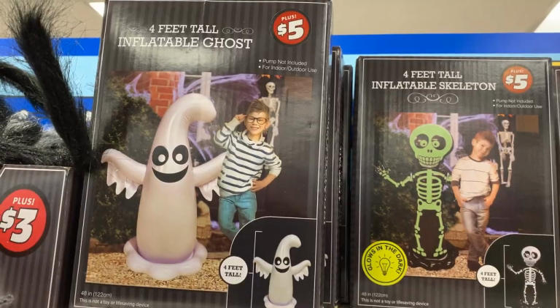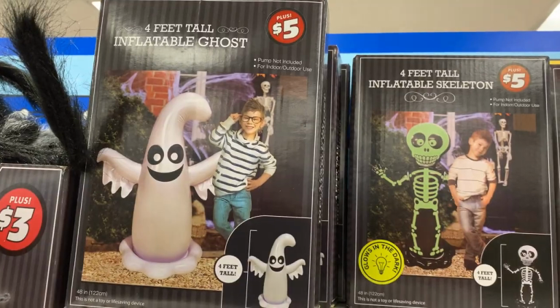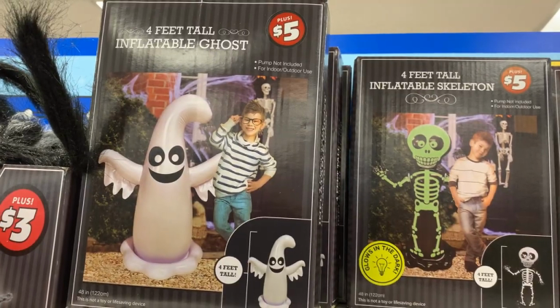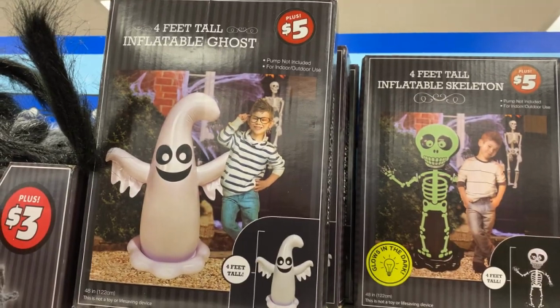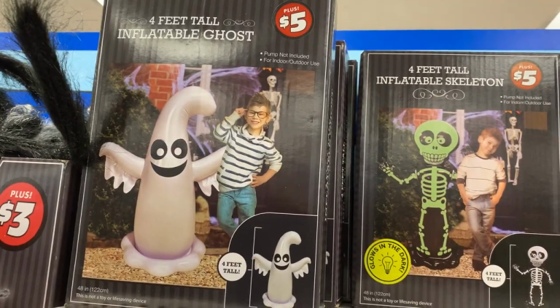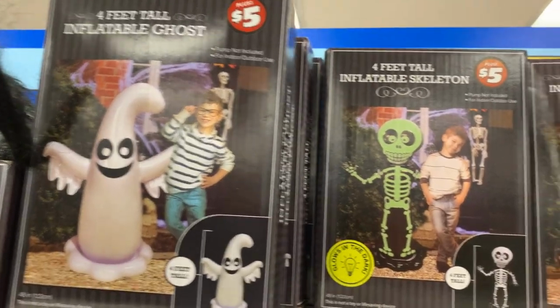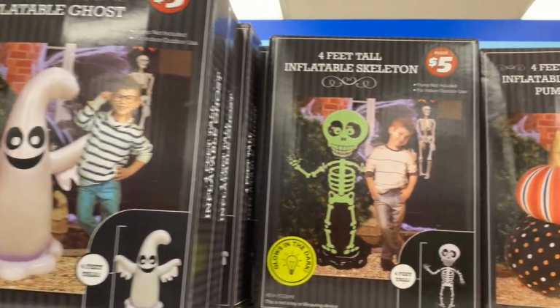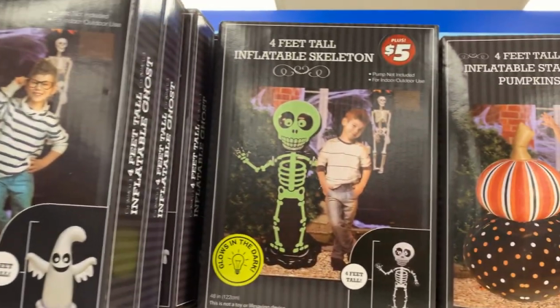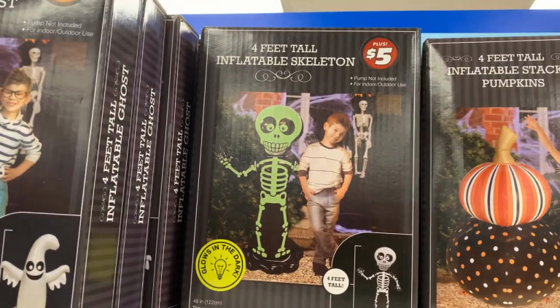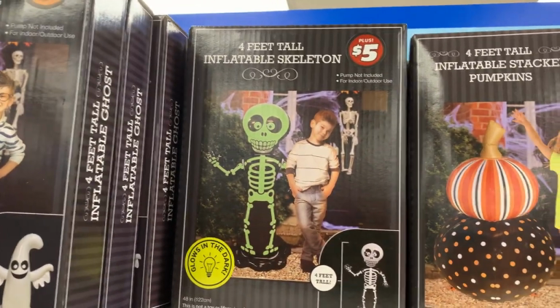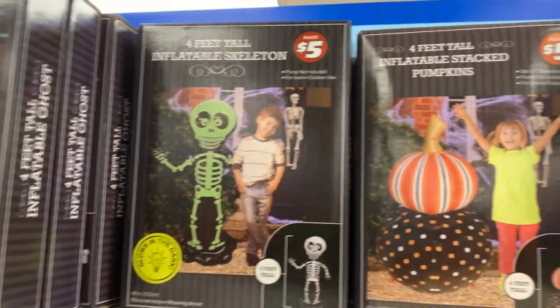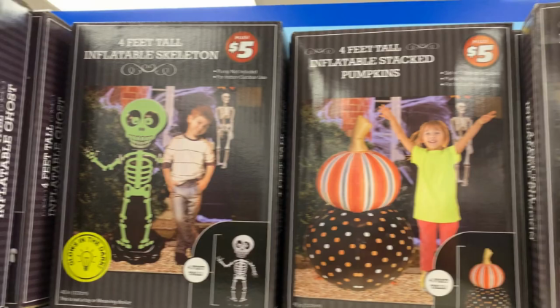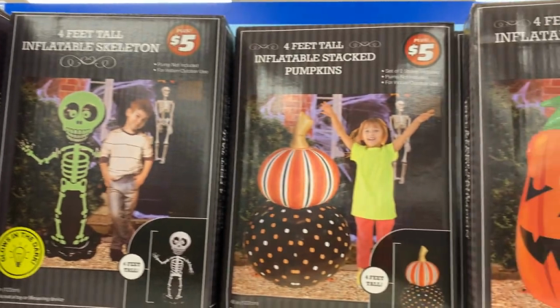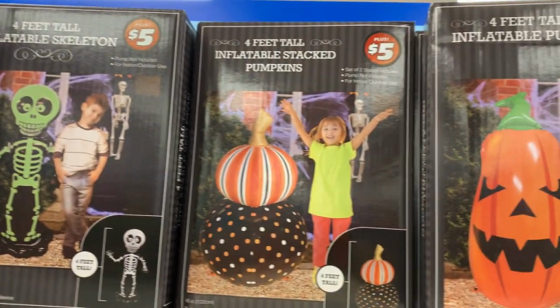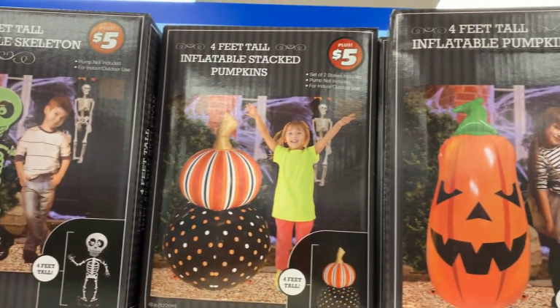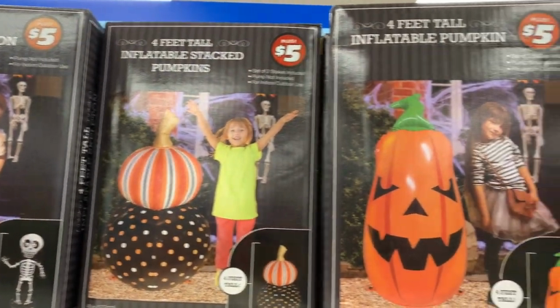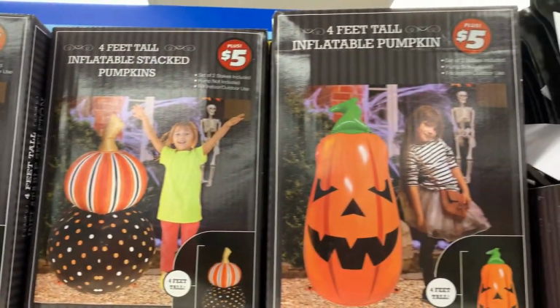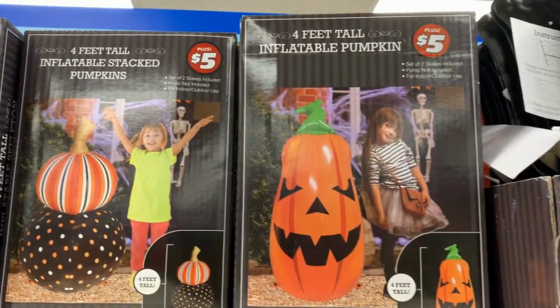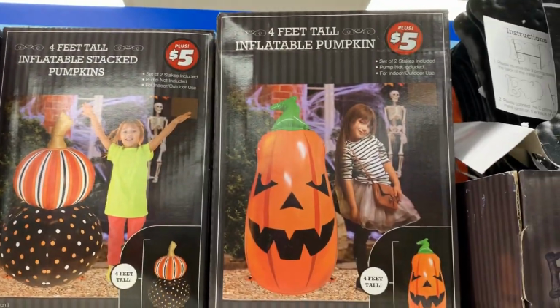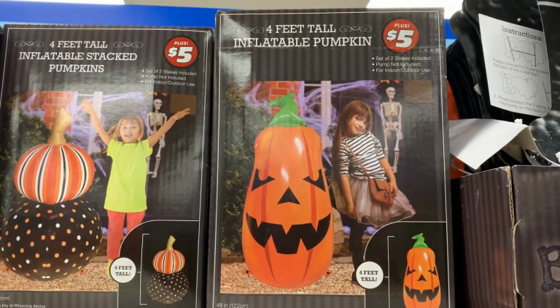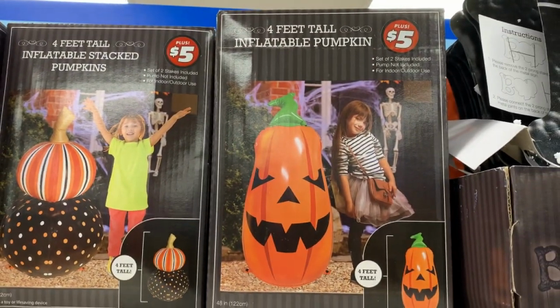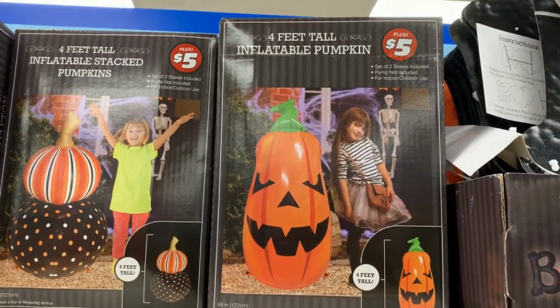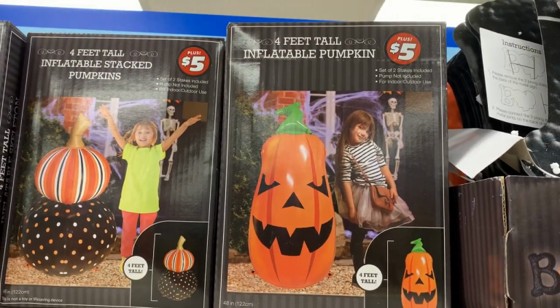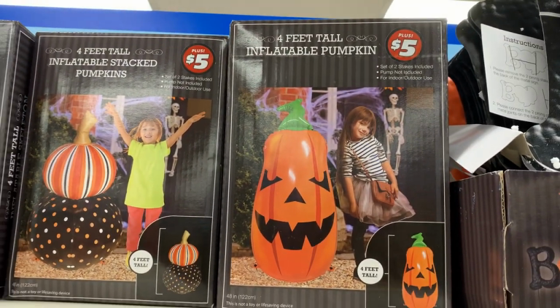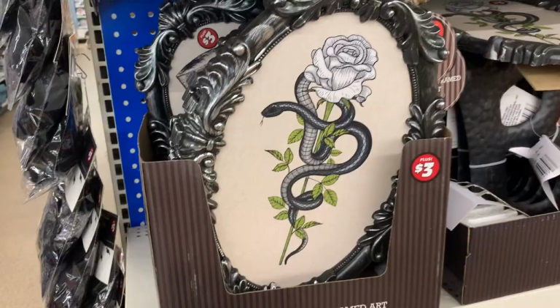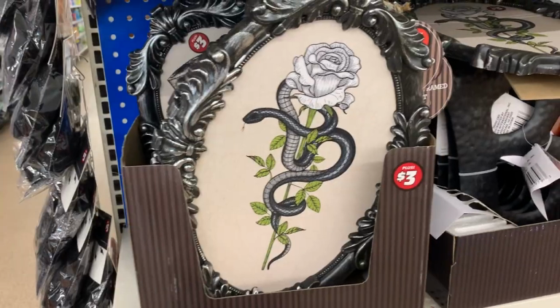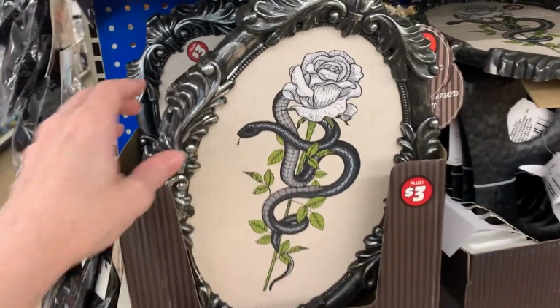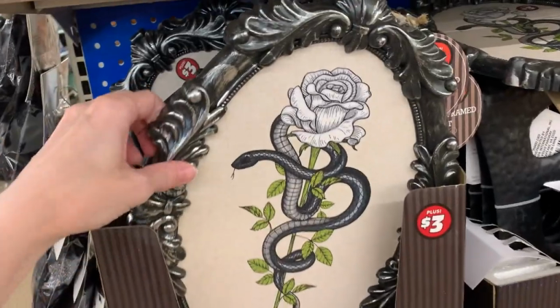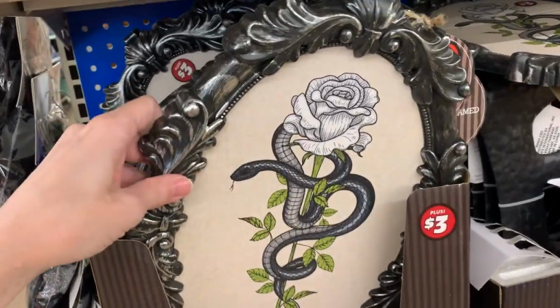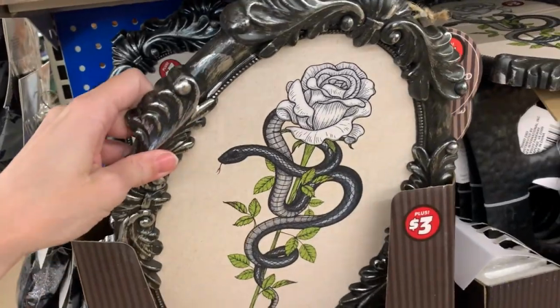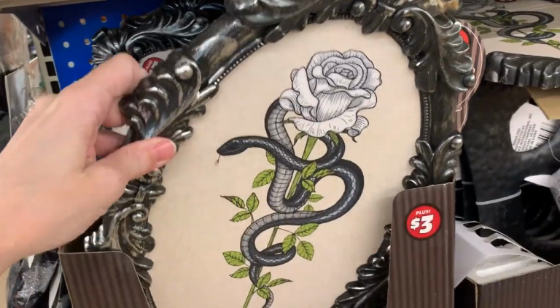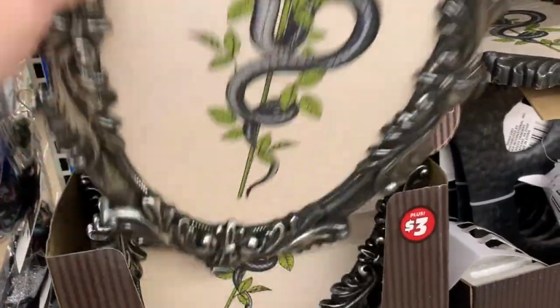They've got some inflatable decor here. These are four feet in height and they've got several different styles. Kids would probably like these. The skeleton is kind of cool because it glows in the dark. These are all priced at $5.